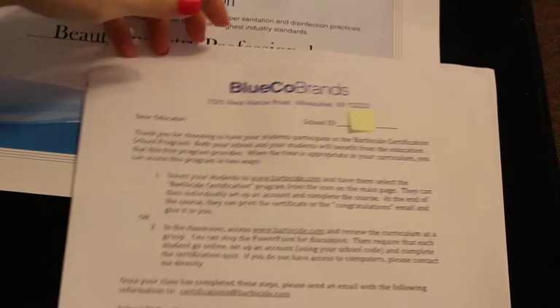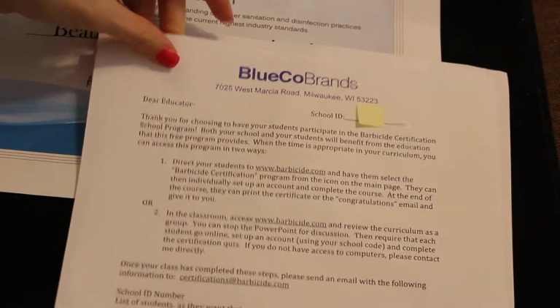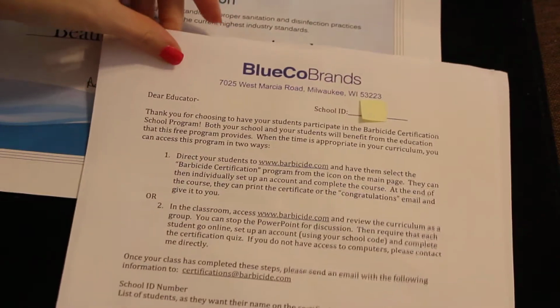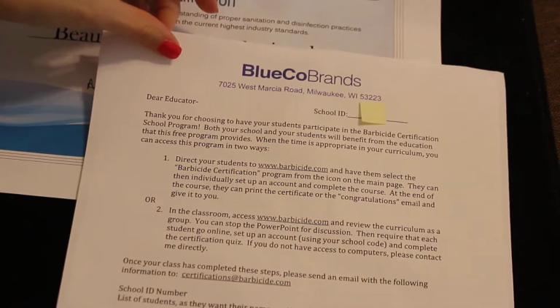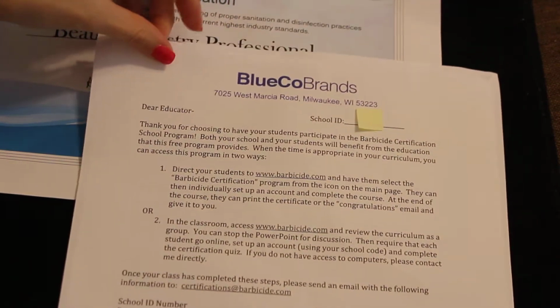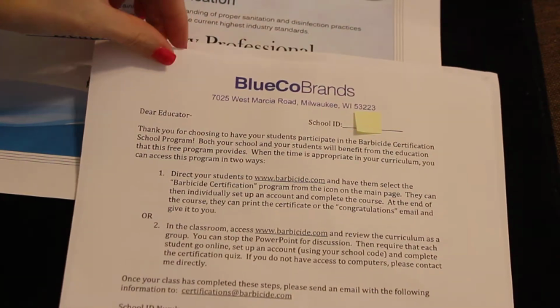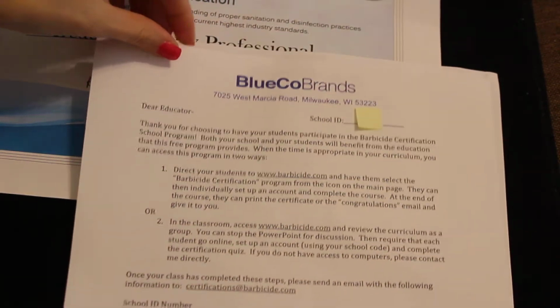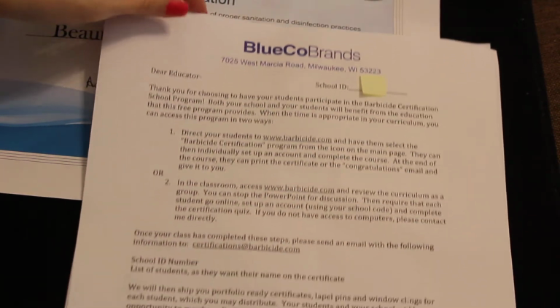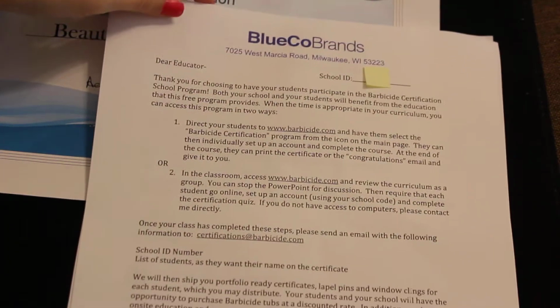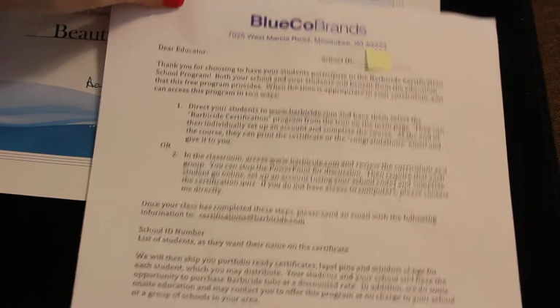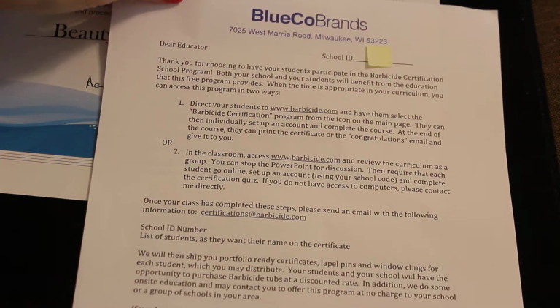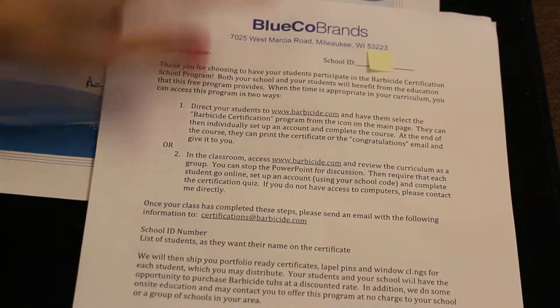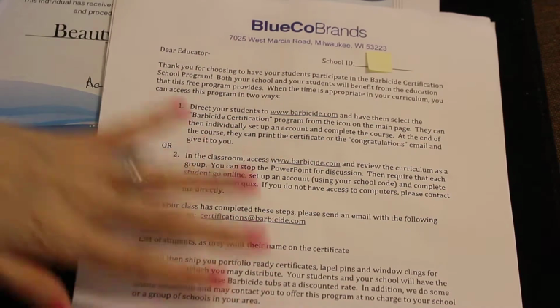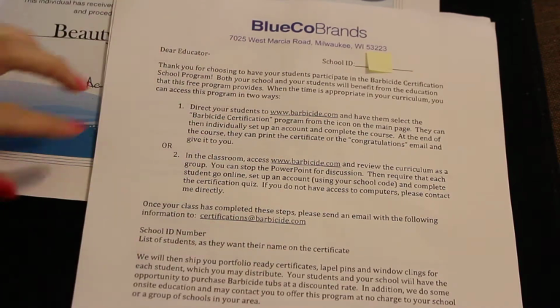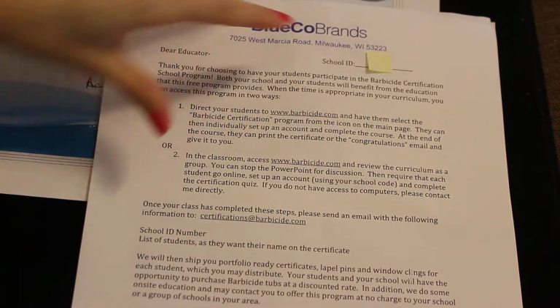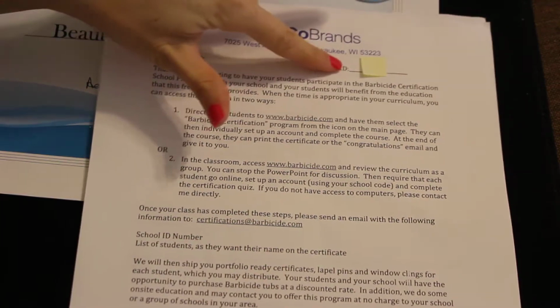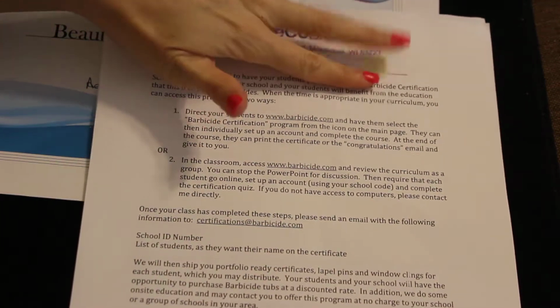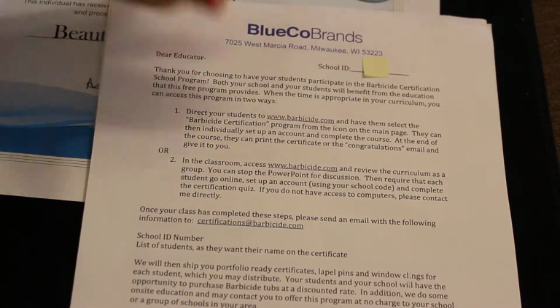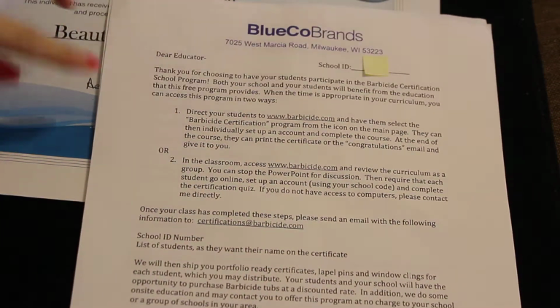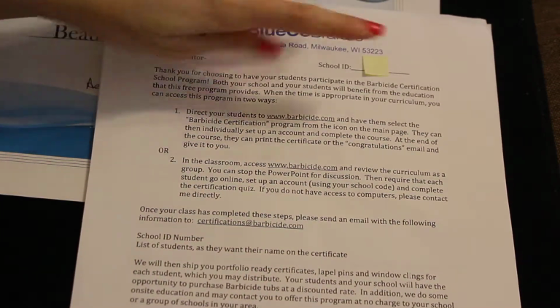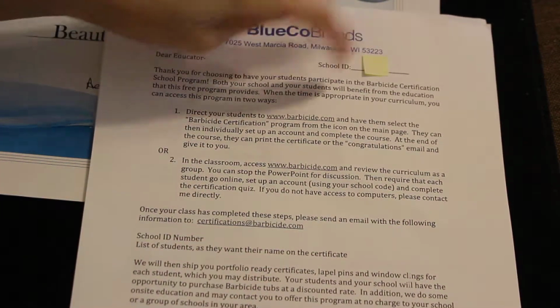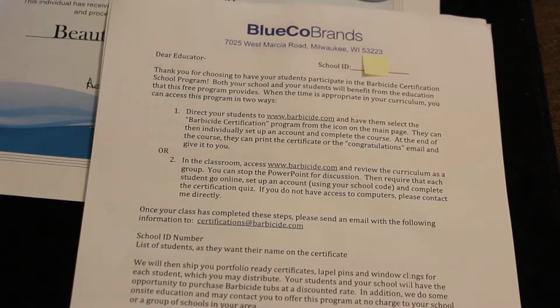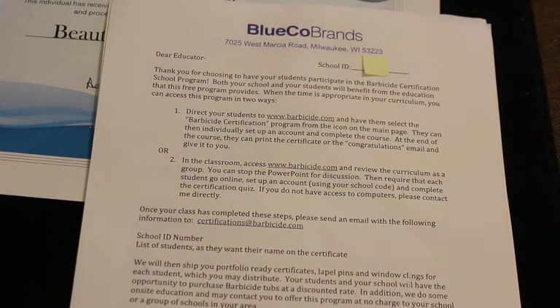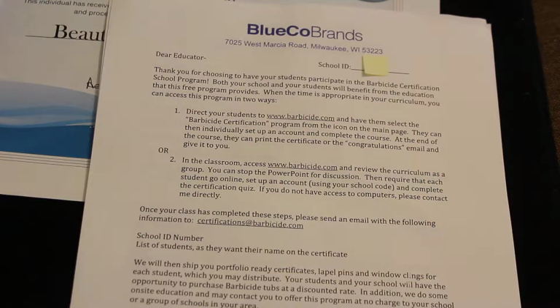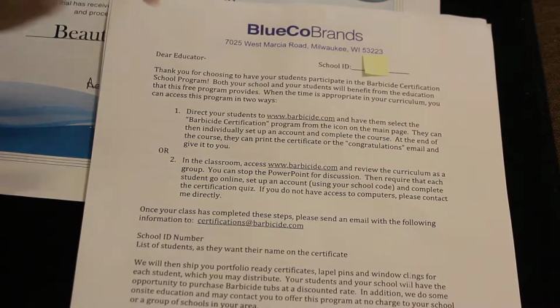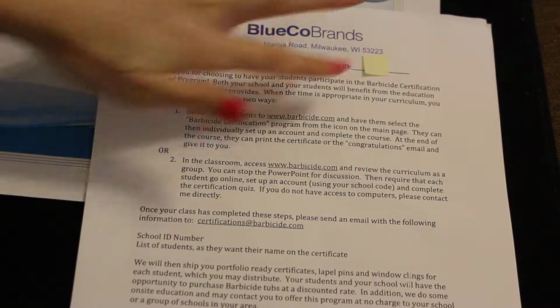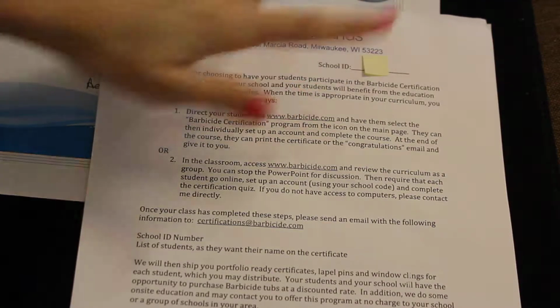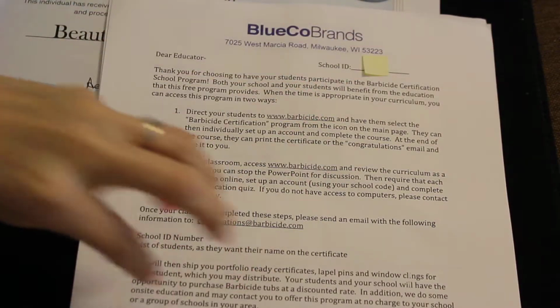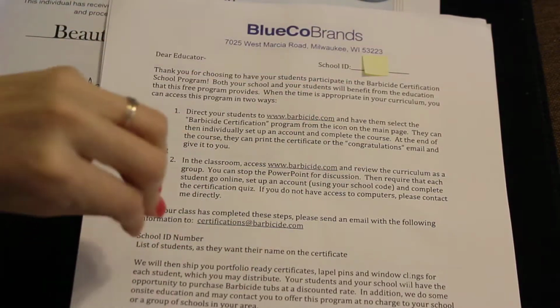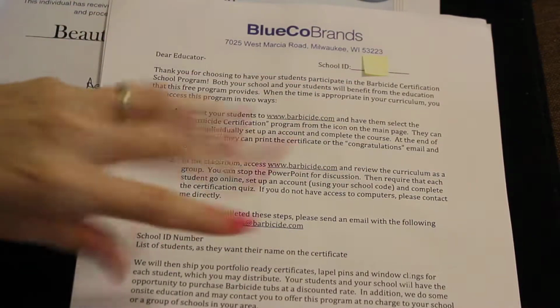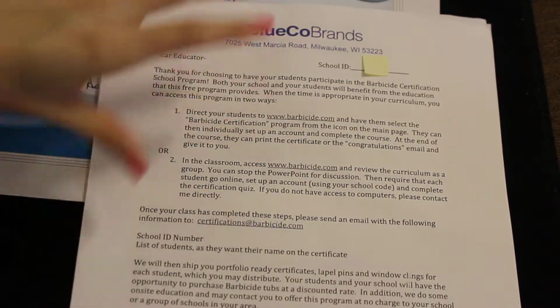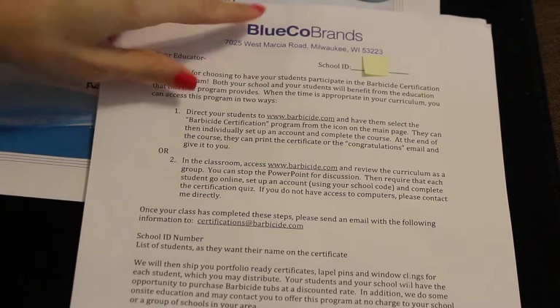Let me share with you really quick two other documents that you get. As the instructor you get this document here and it has your school ID. The students are going to get that as well because they're going to need it. That ID number is specific just to your school.